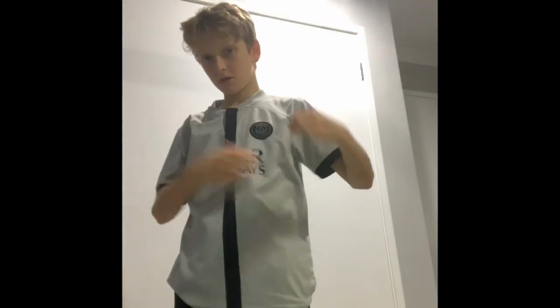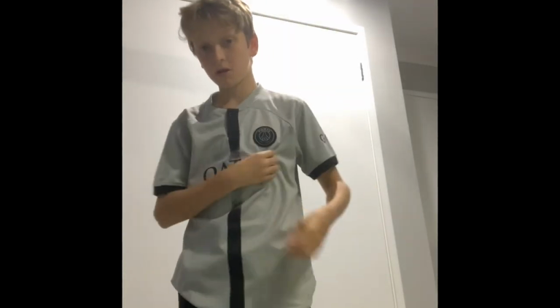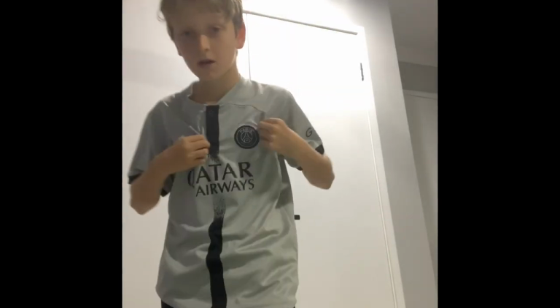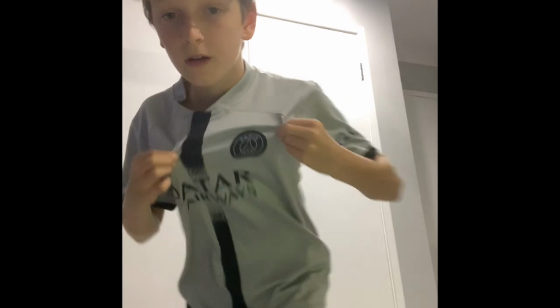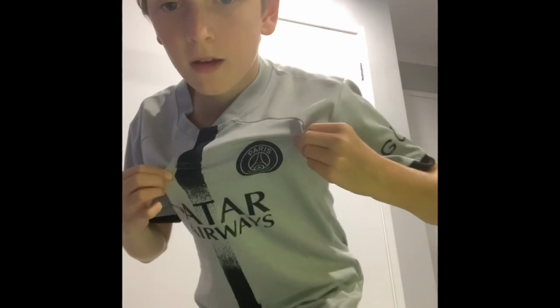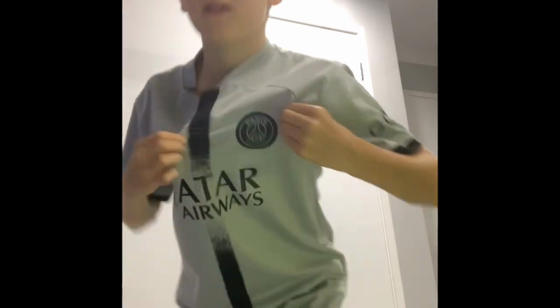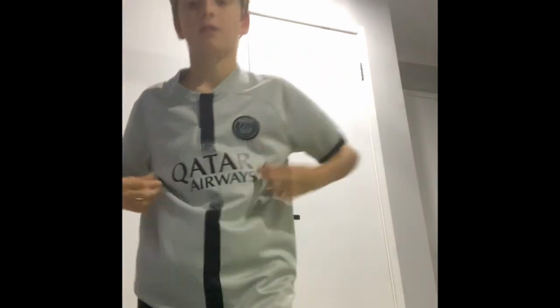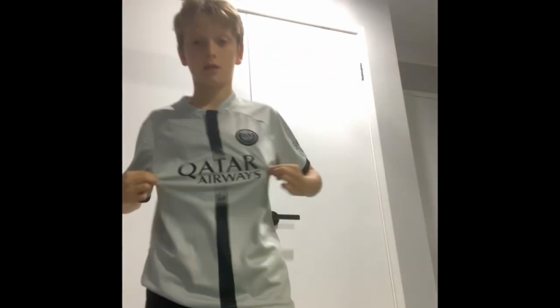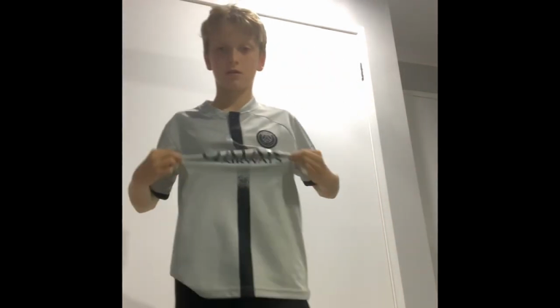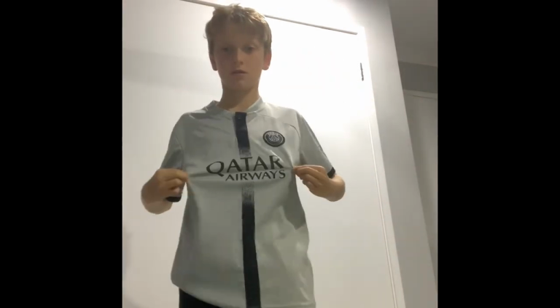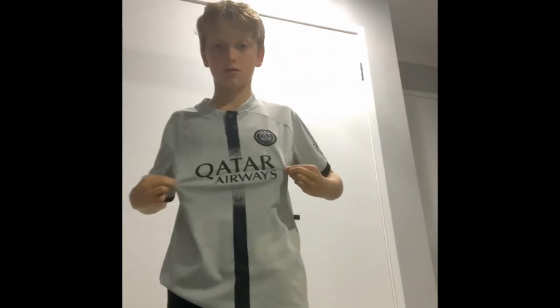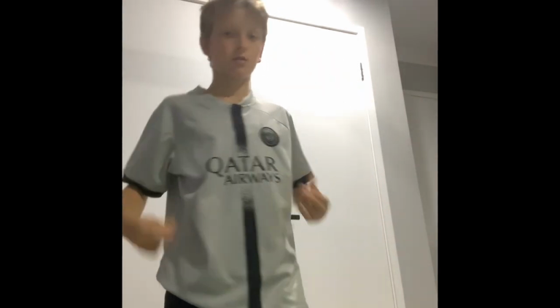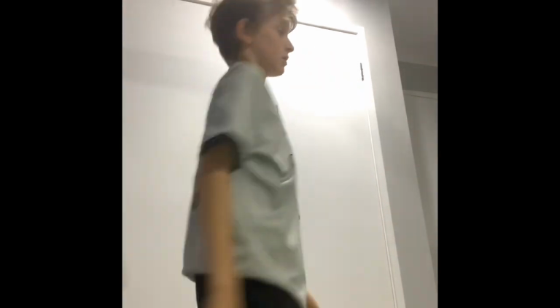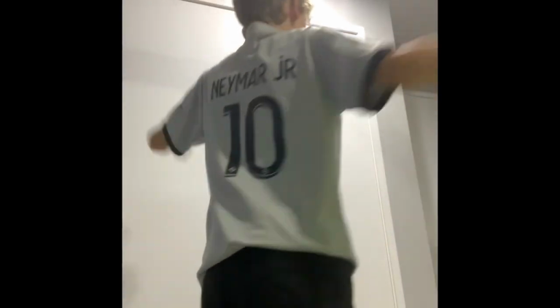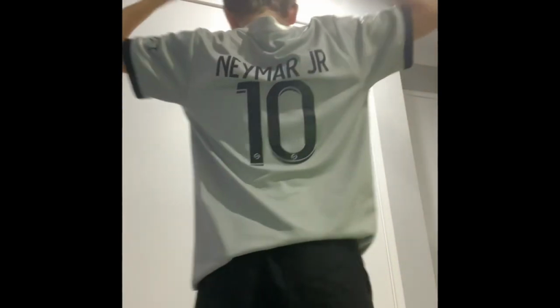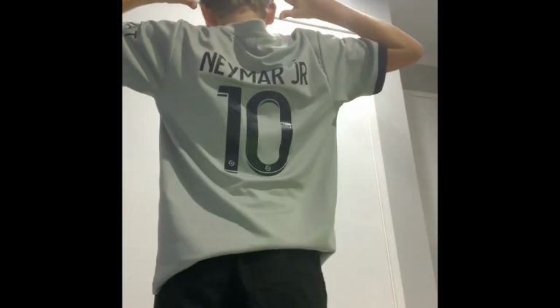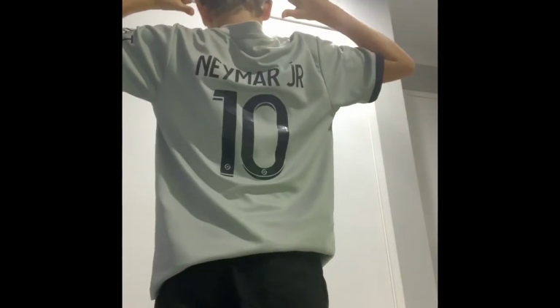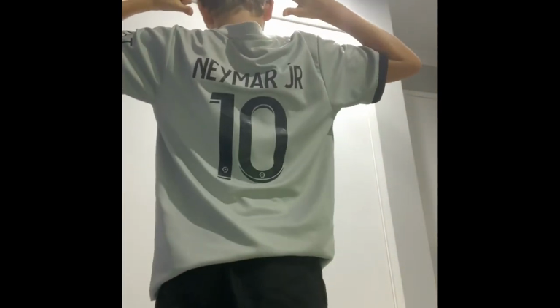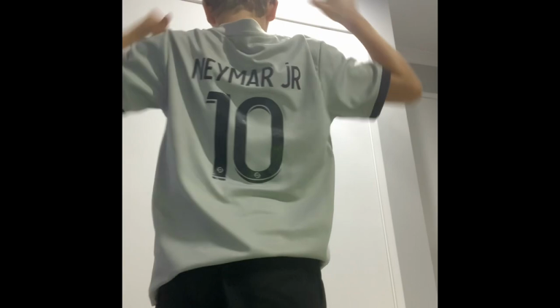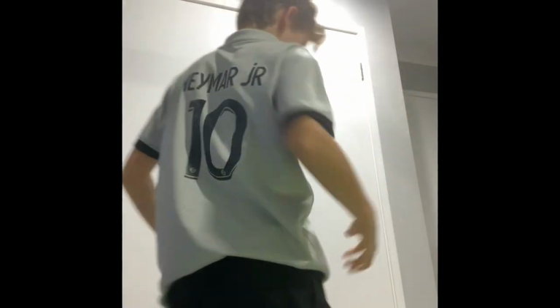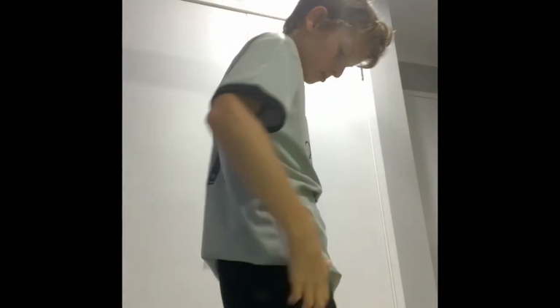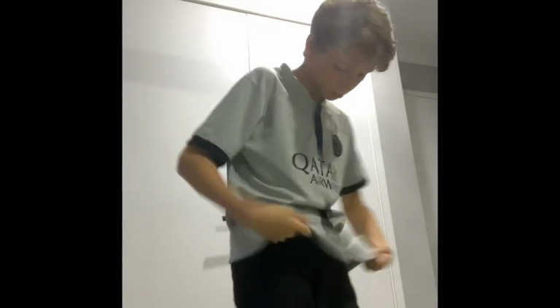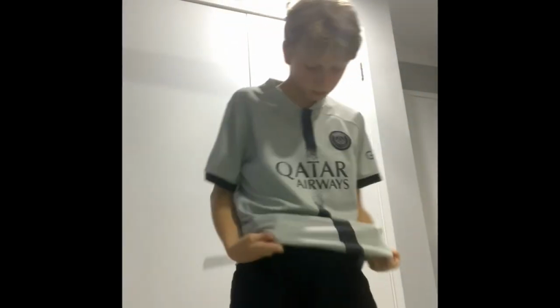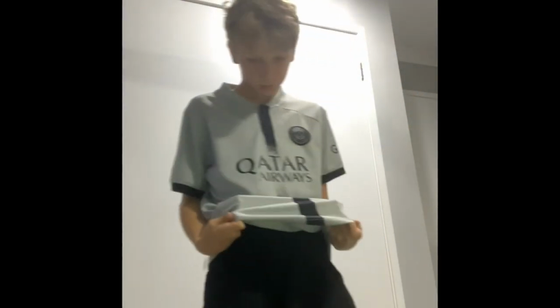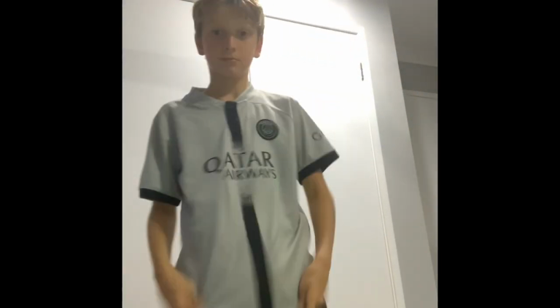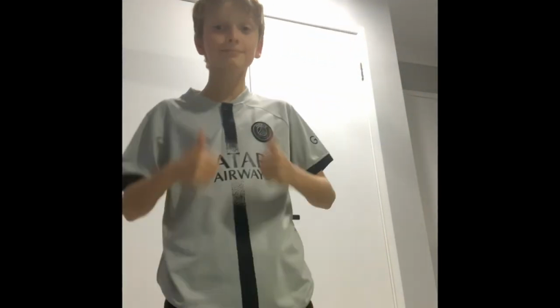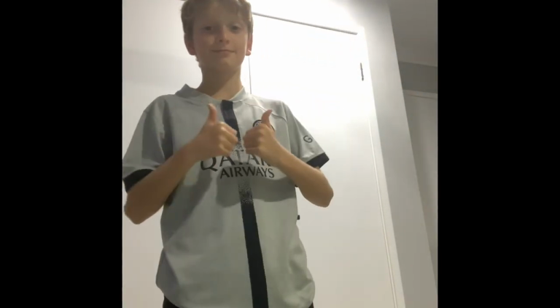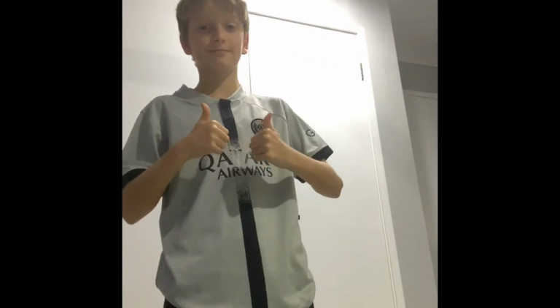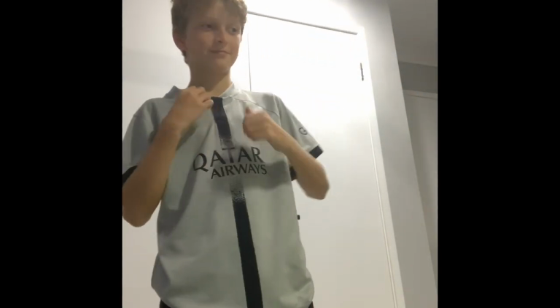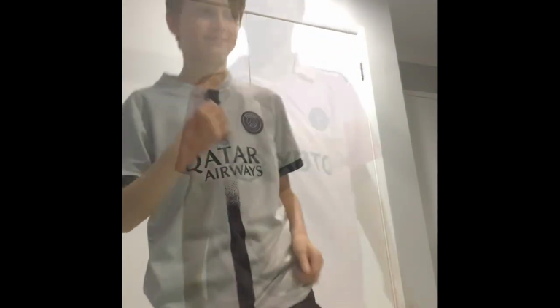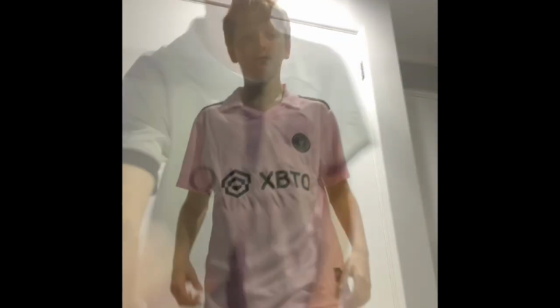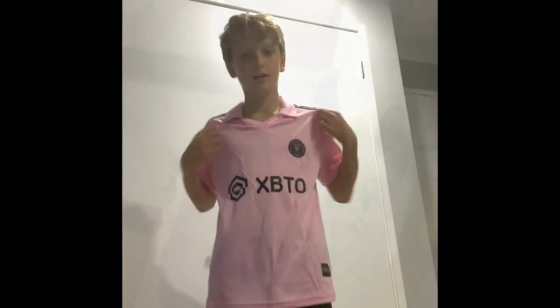Next, we have my PSG Neymar jersey. Very clean, has him on the back, really nice. I'm going to give this a solid 9 out of 10. I really like it.